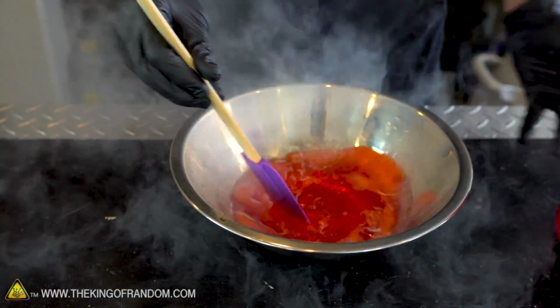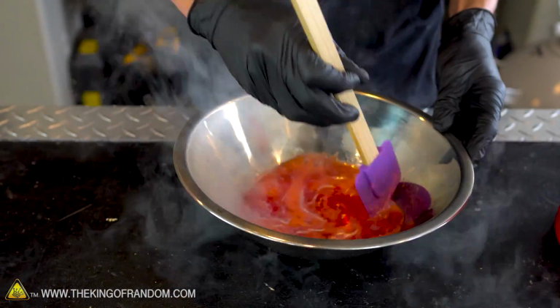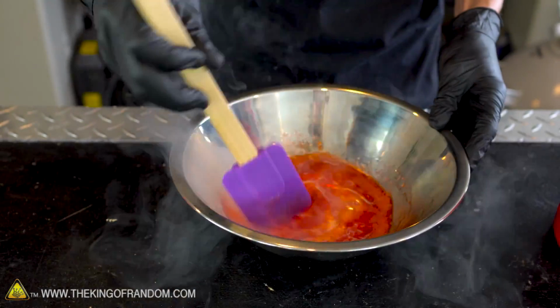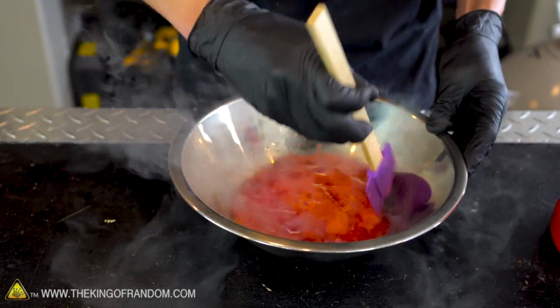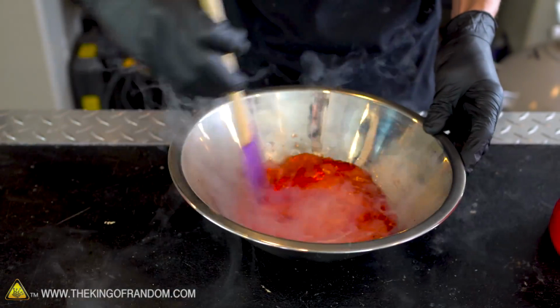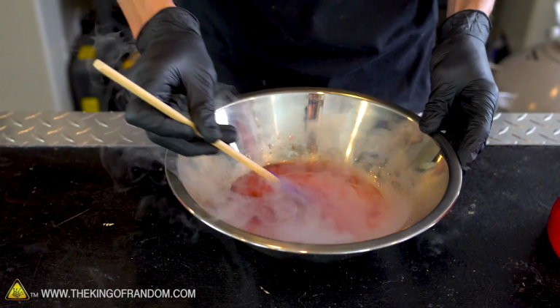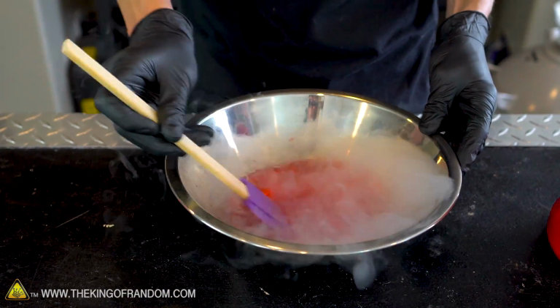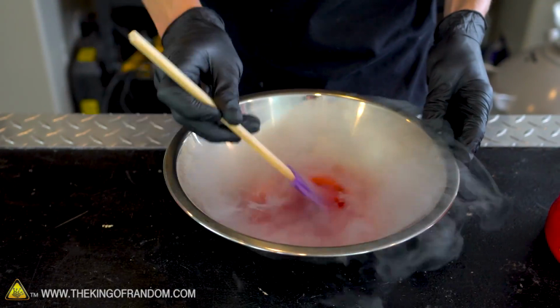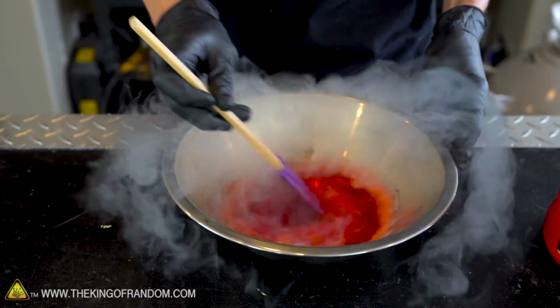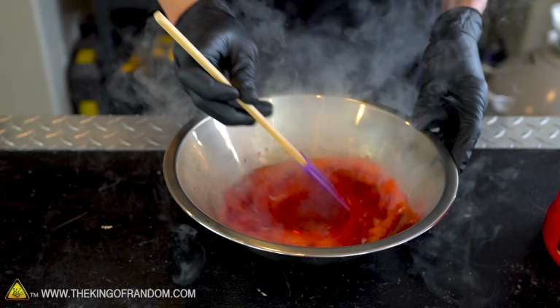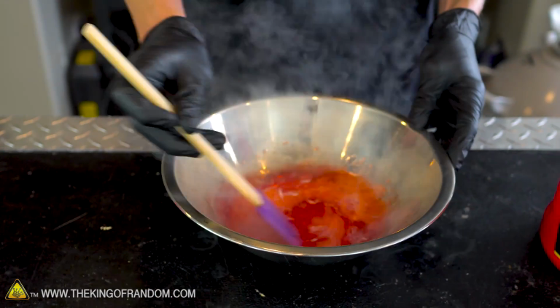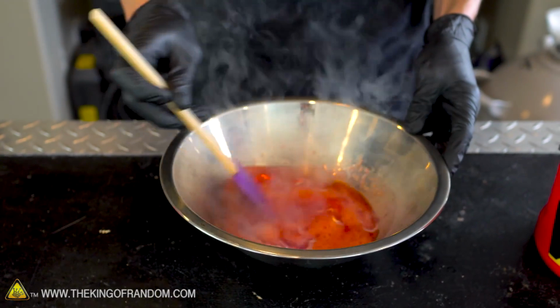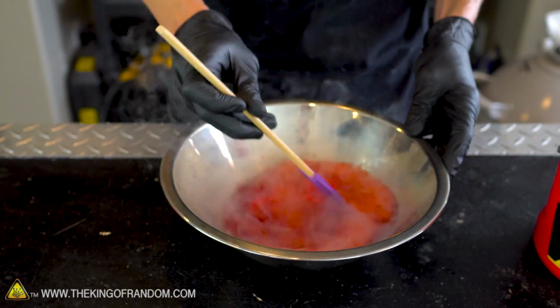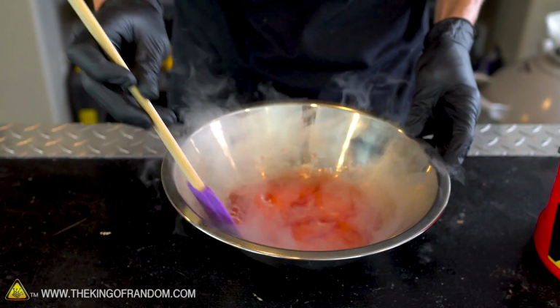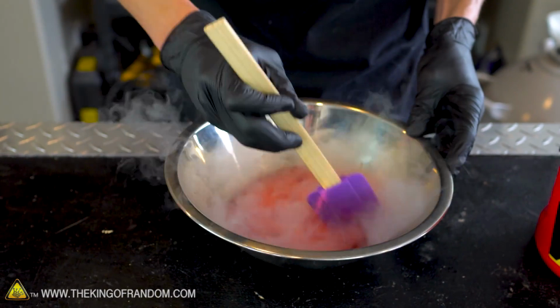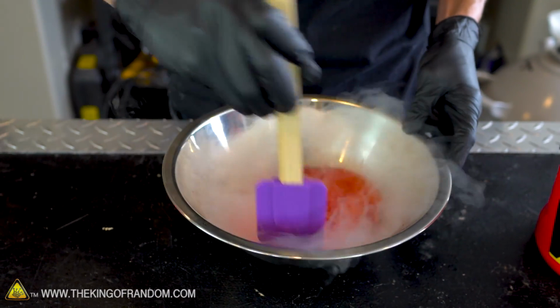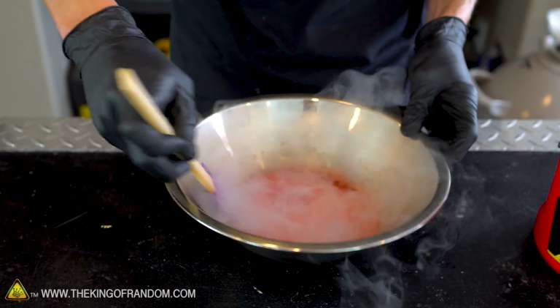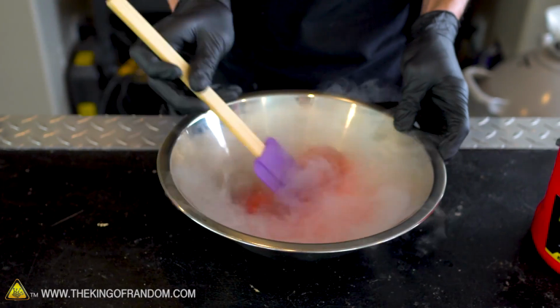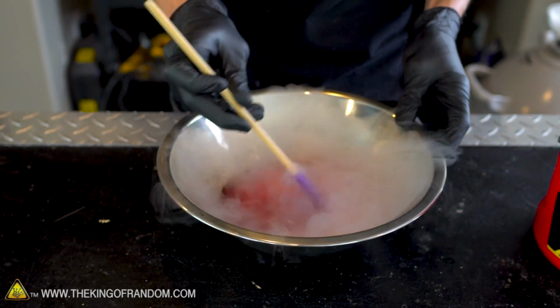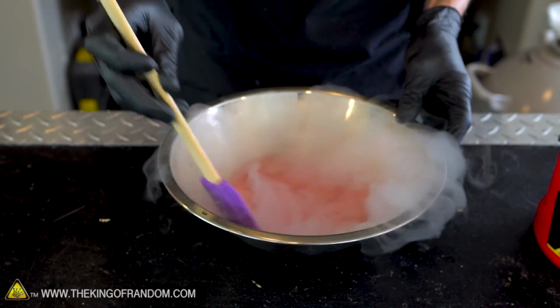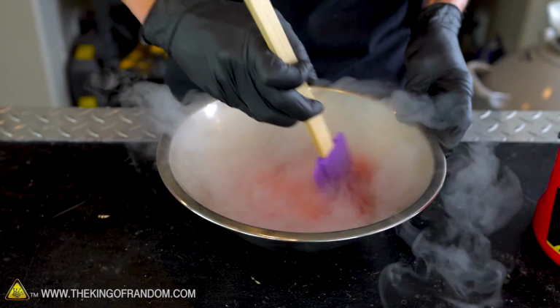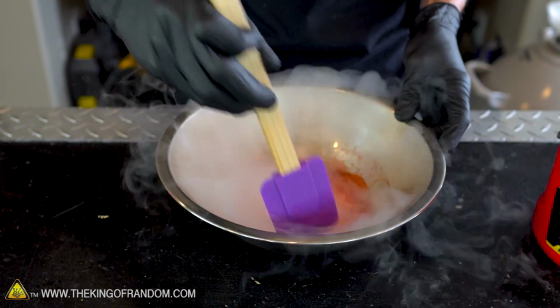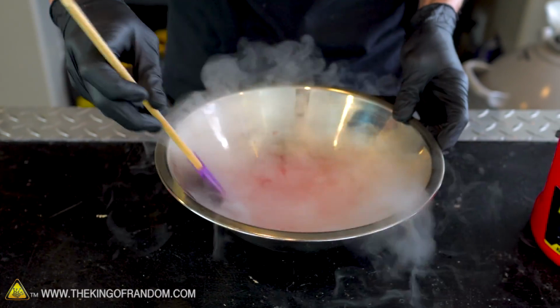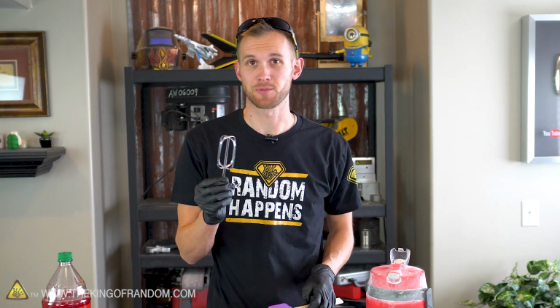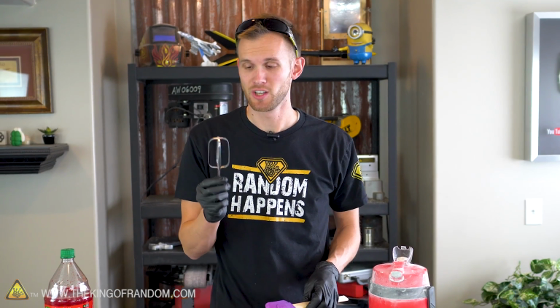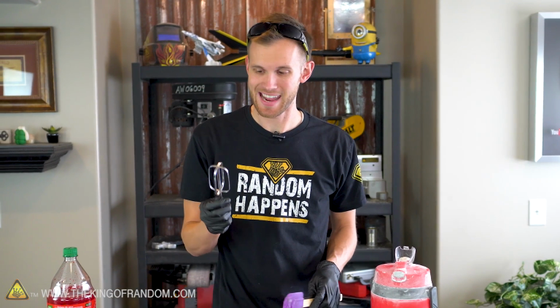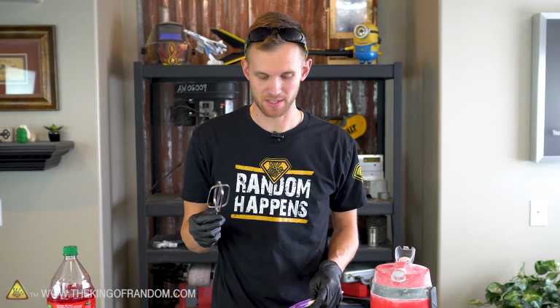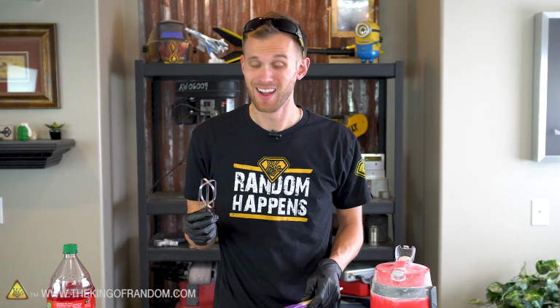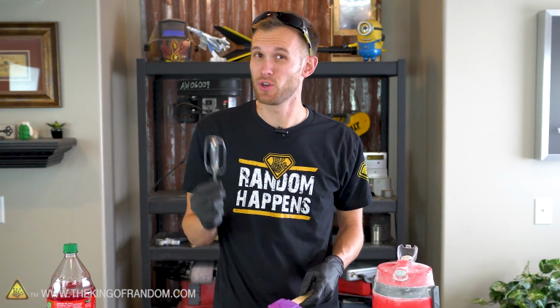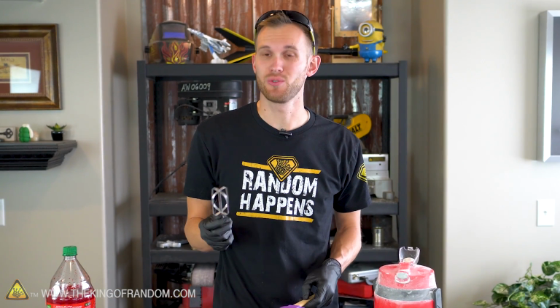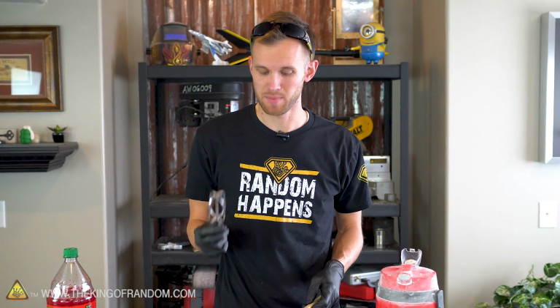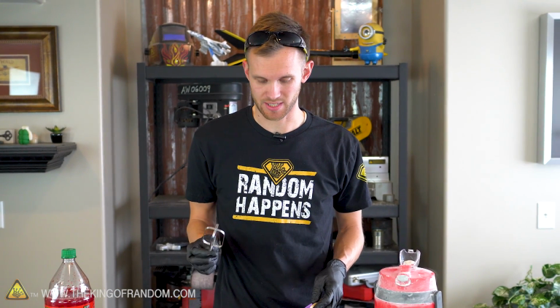The spatula is a really good tool for keeping stuff off of the walls, but I think I want something that will do a little bit better job of mixing the liquid nitrogen into the soda. Let's try the beater attachment to a hand mixer.